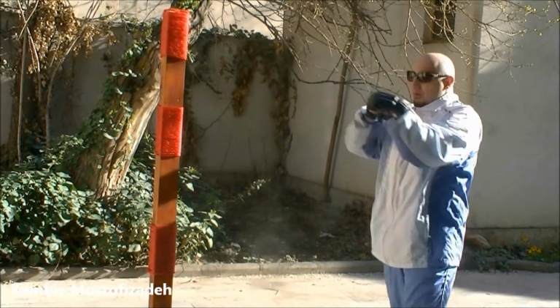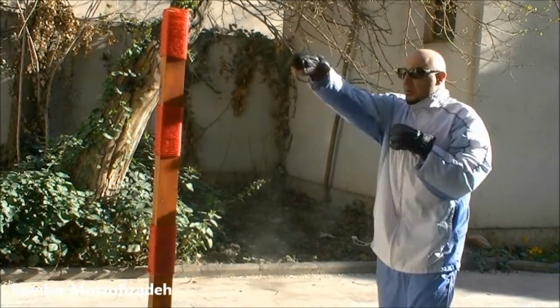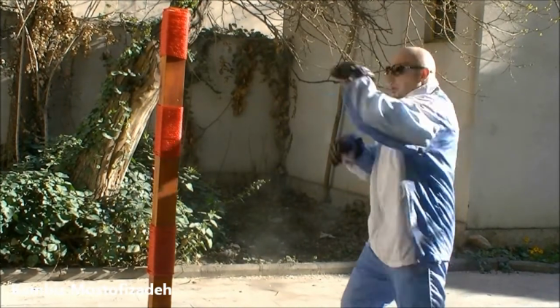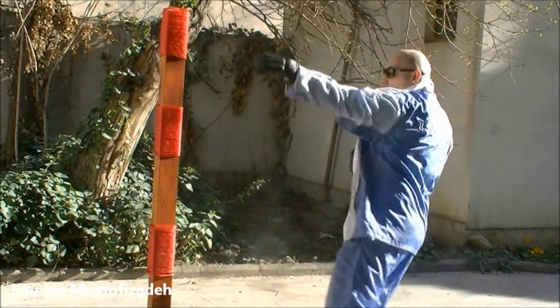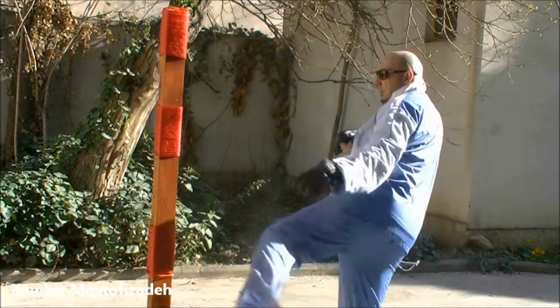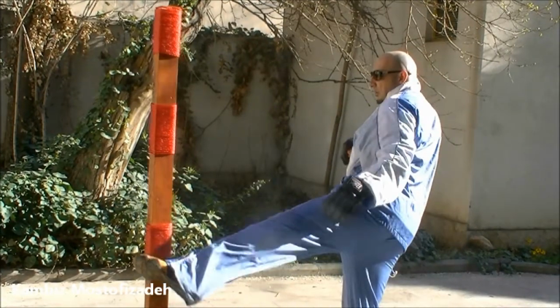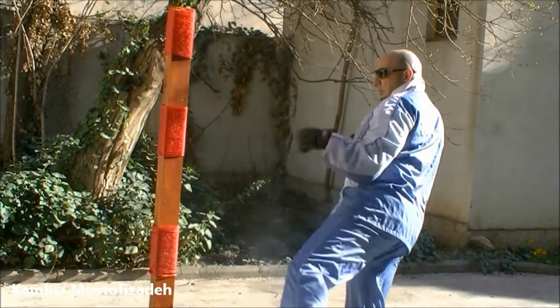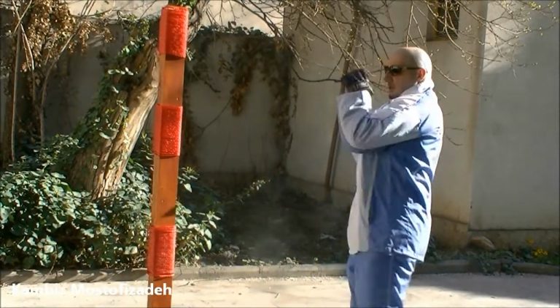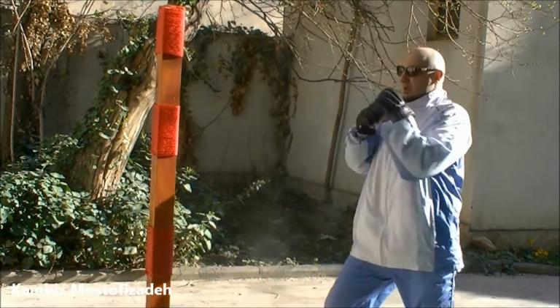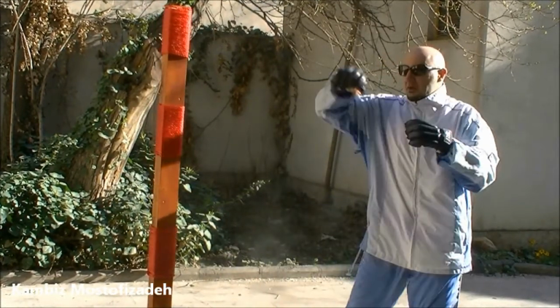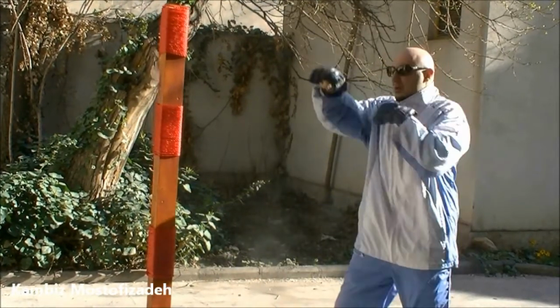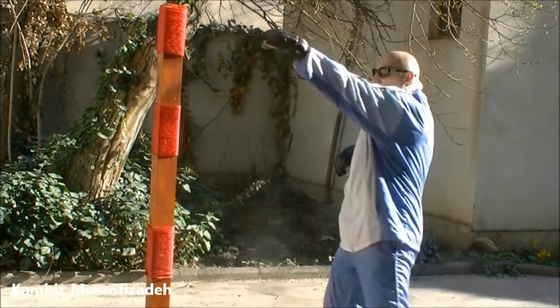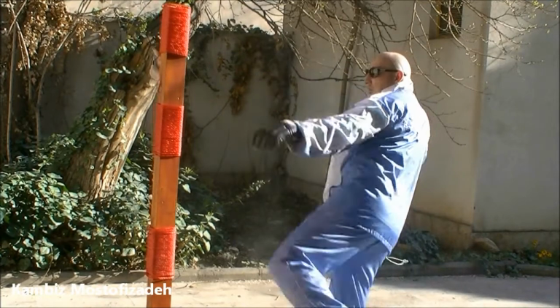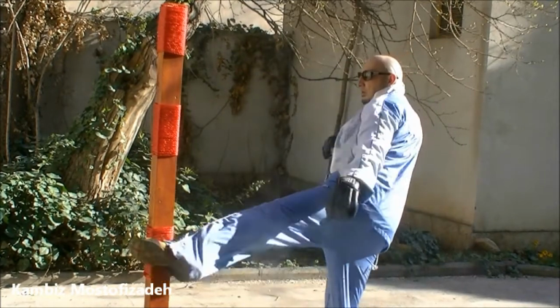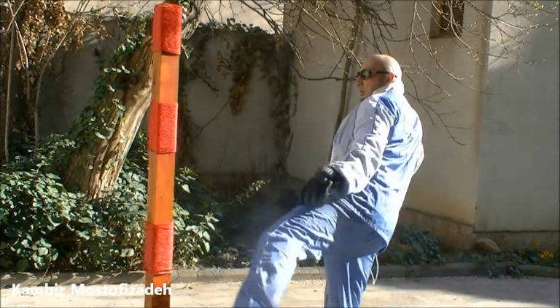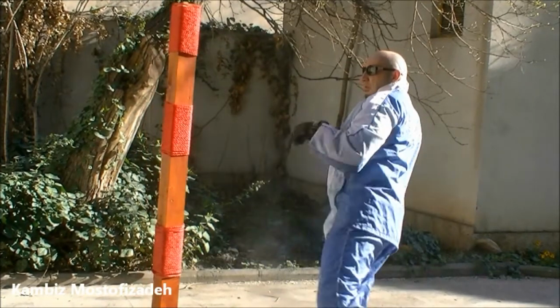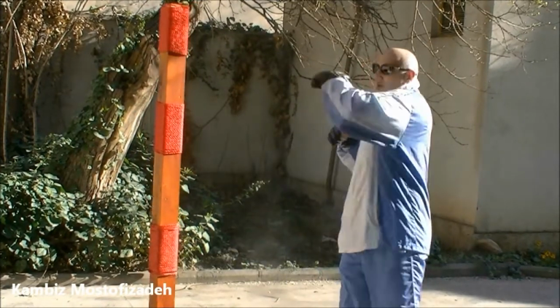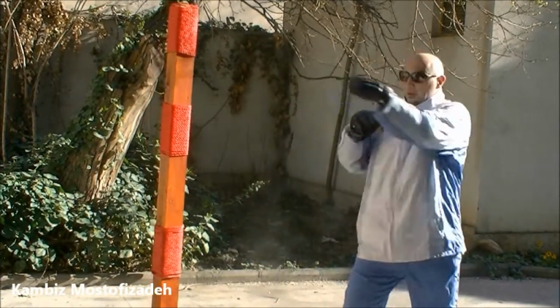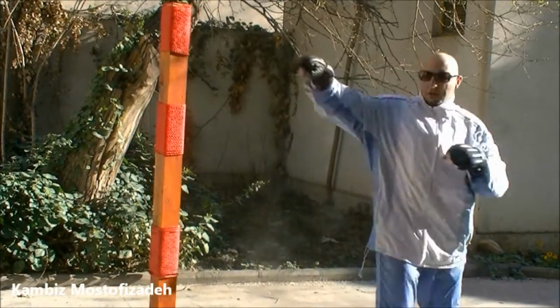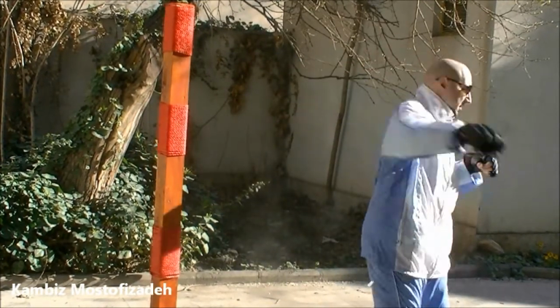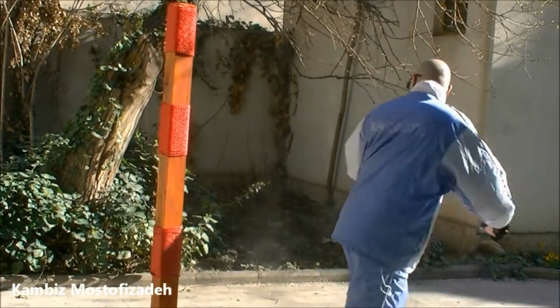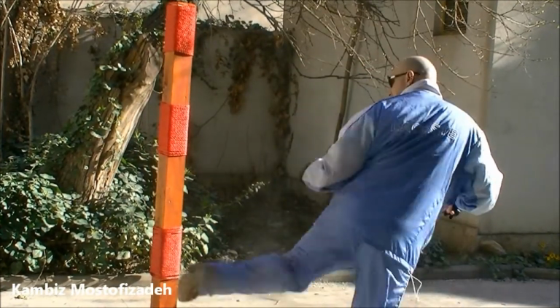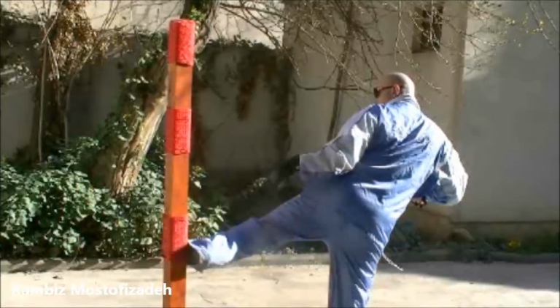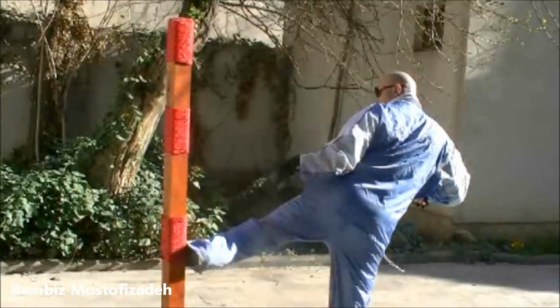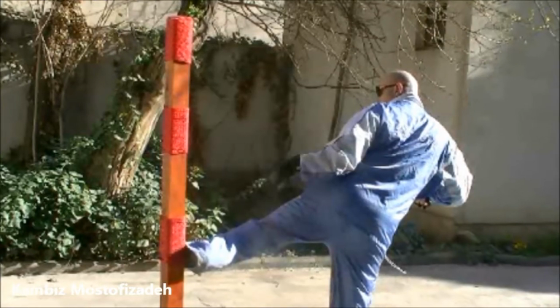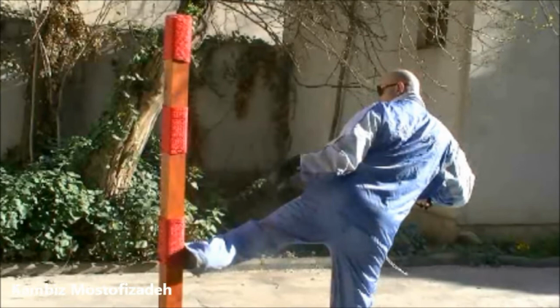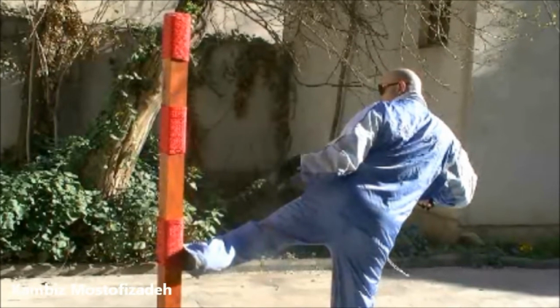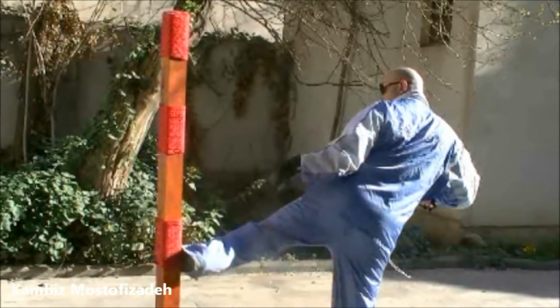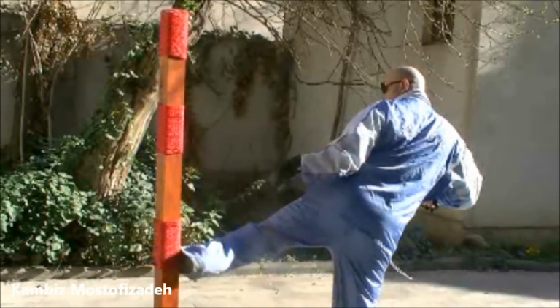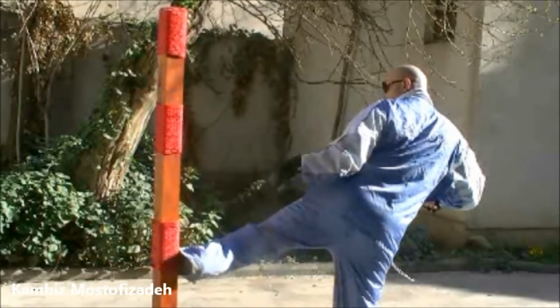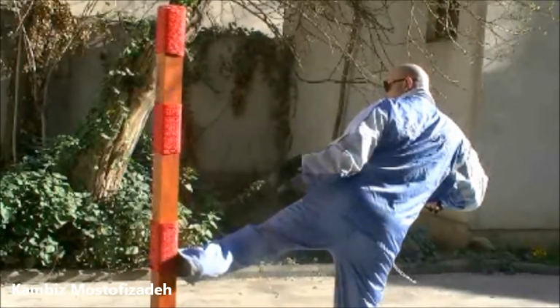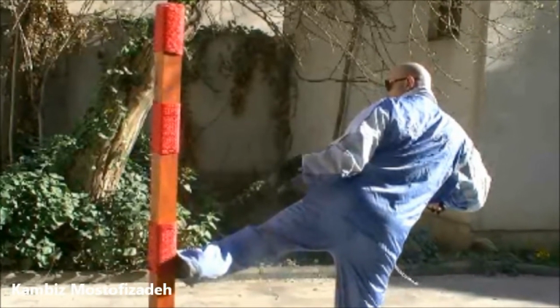Make sure to strike both sides of the makiwara in order to train both sides of your body. A karate practitioner uses the makiwara to condition parts of his hand and his body to make his body a perfect weapon for striking the opponent.